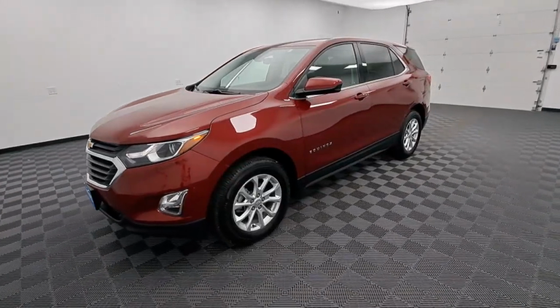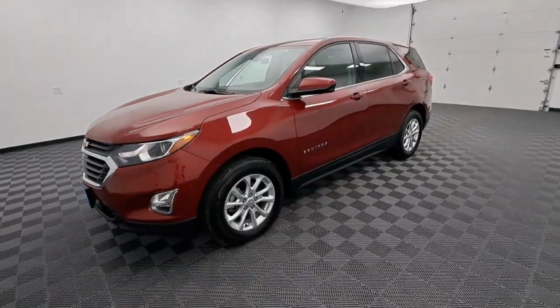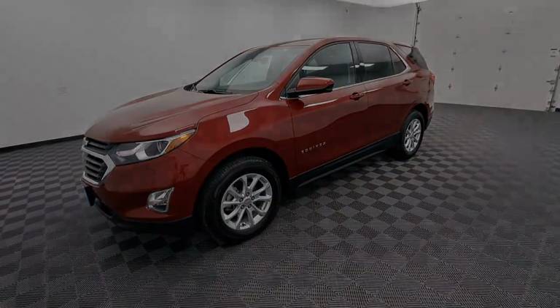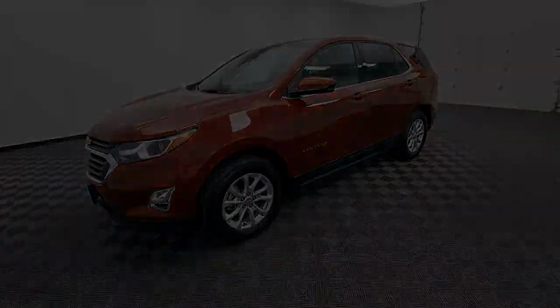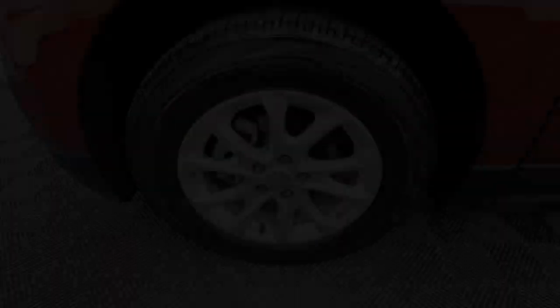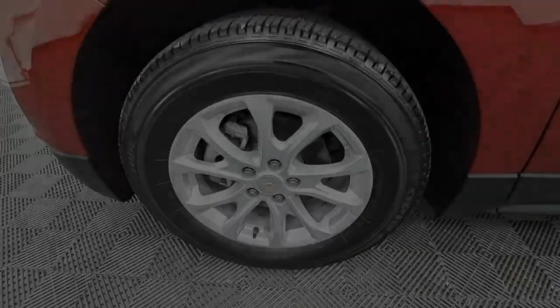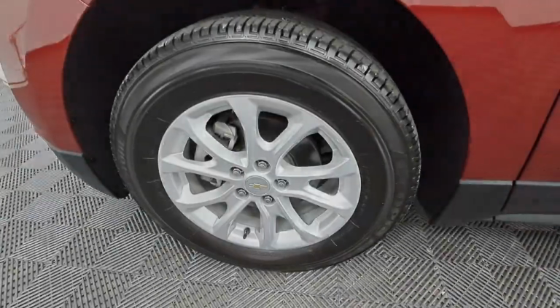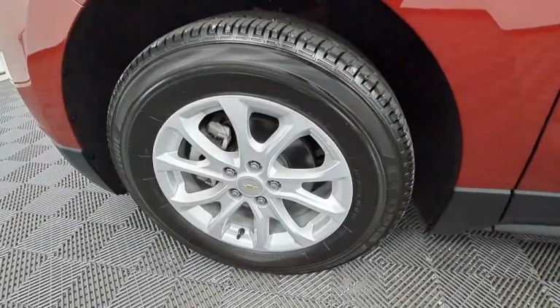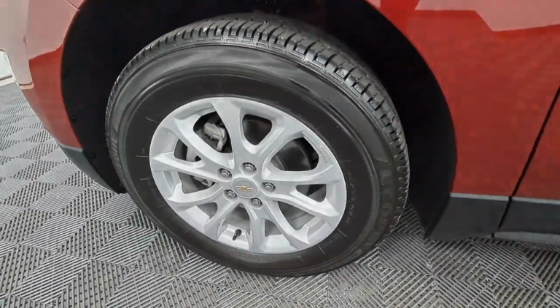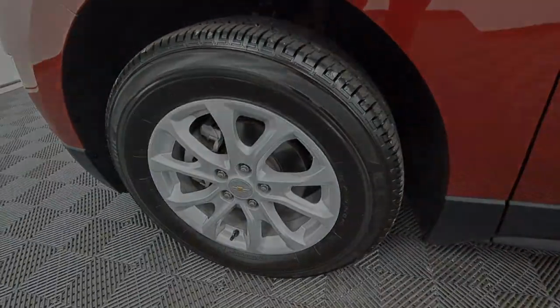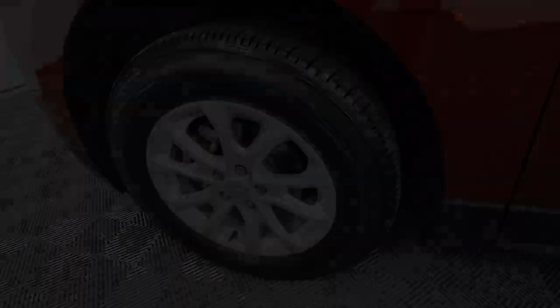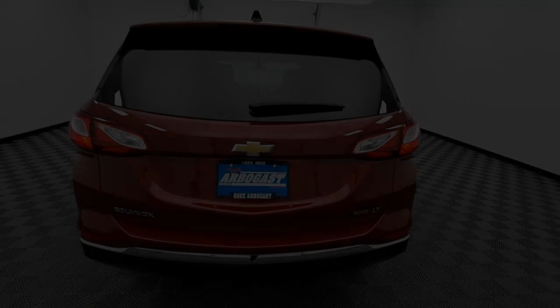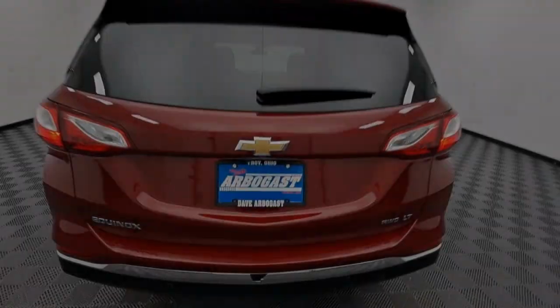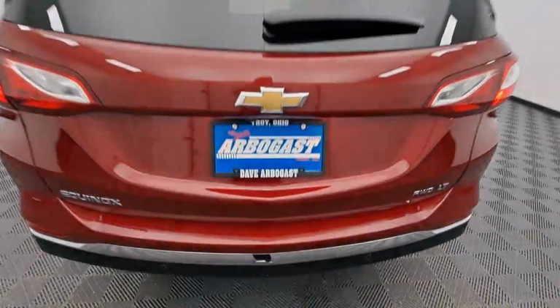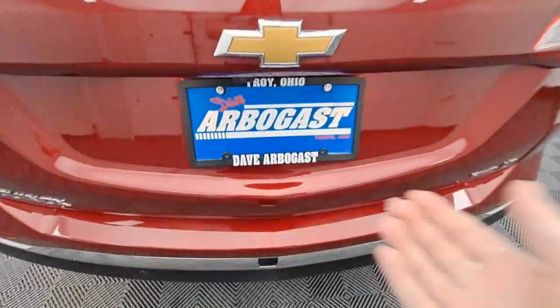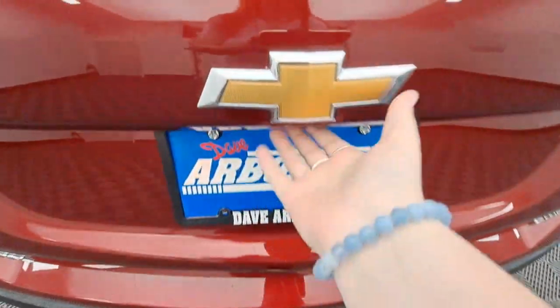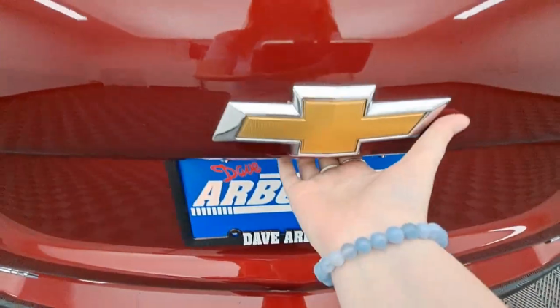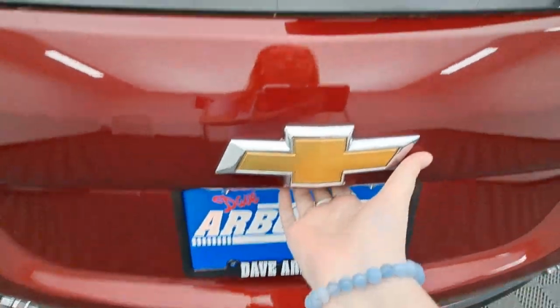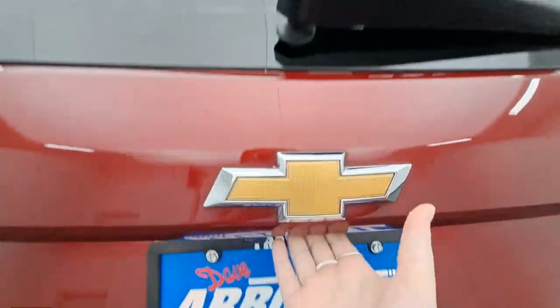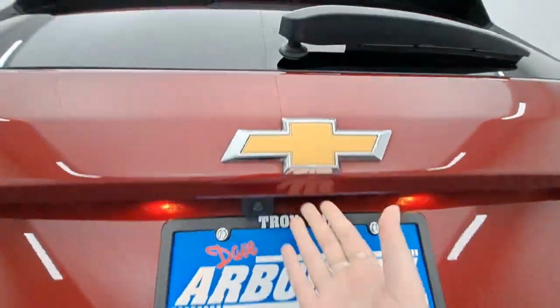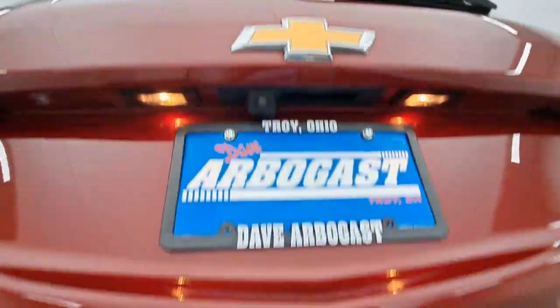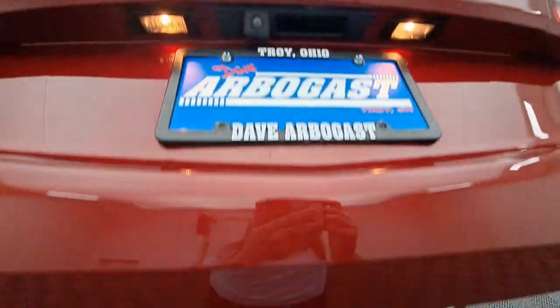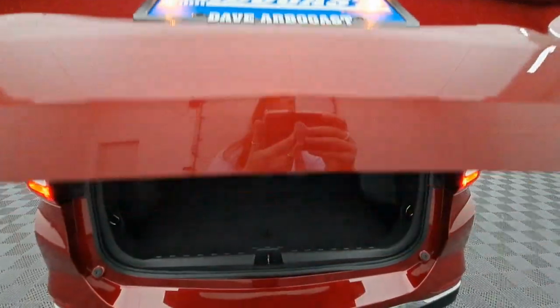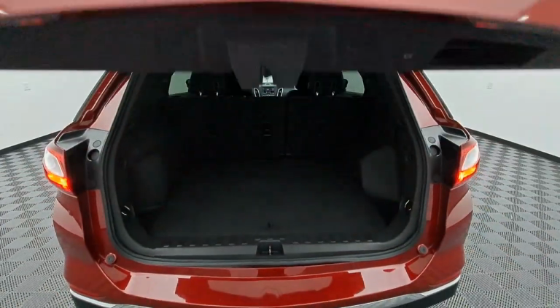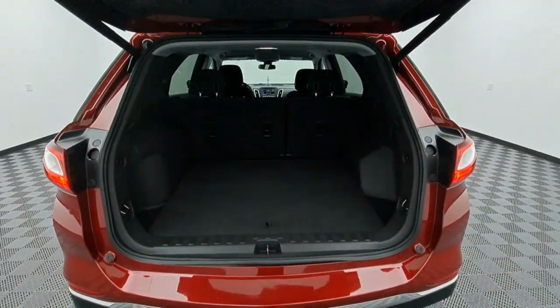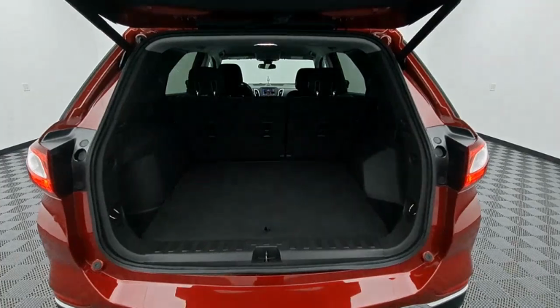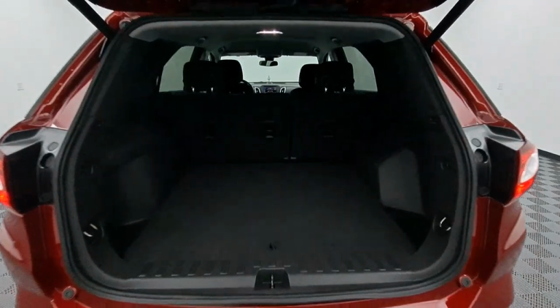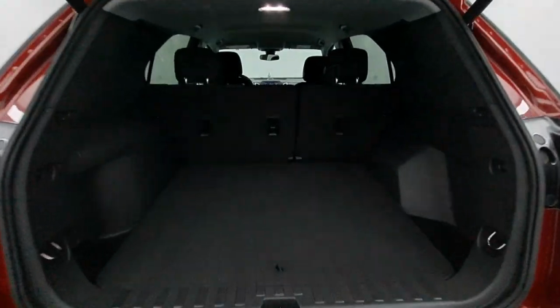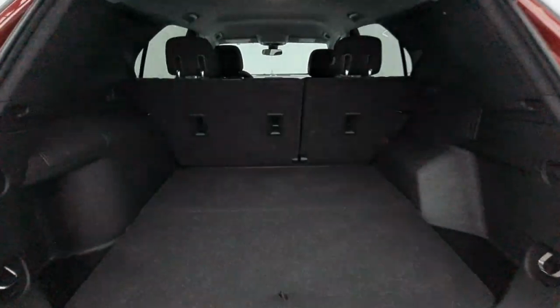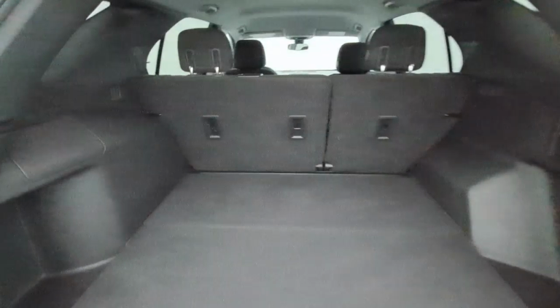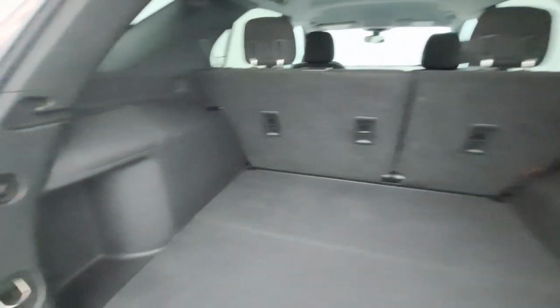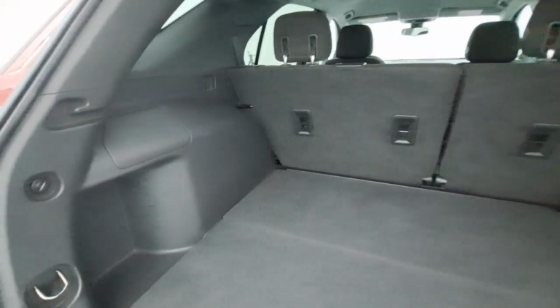These are just some of the great options this vehicle comes with: Apple CarPlay and/or Android Auto, lane departure warning, heated driver's seat, keyless entry, all-wheel drive, and power liftgate.